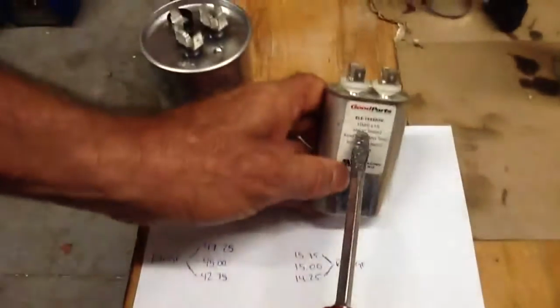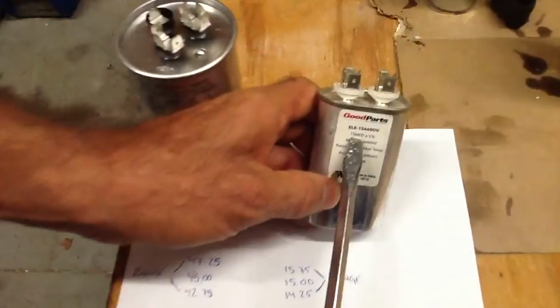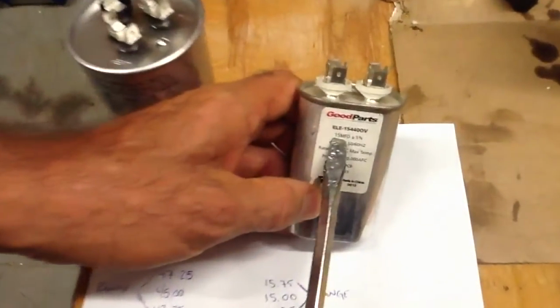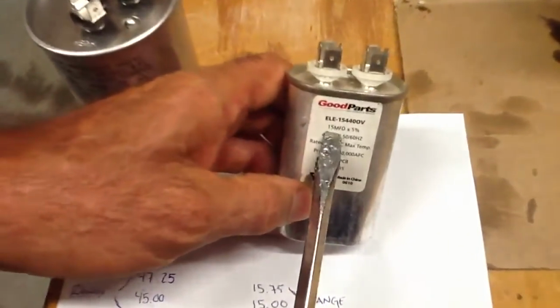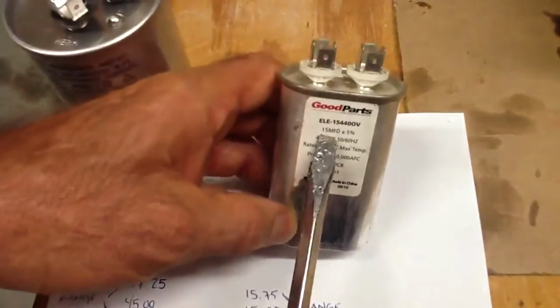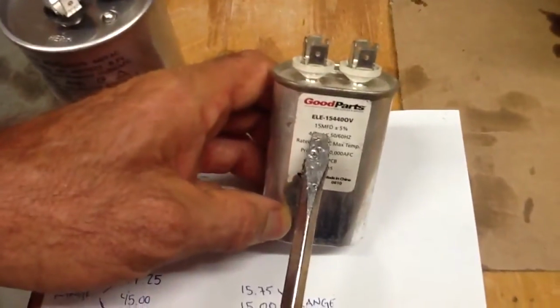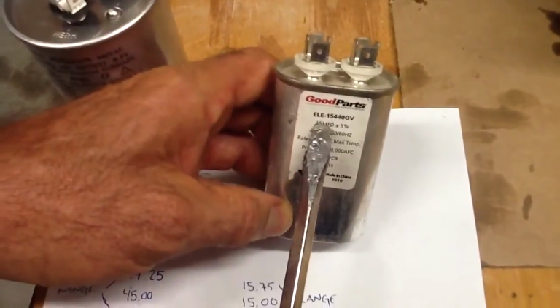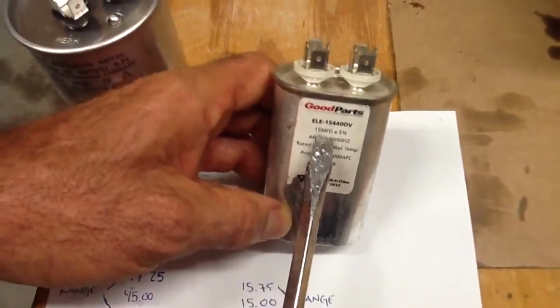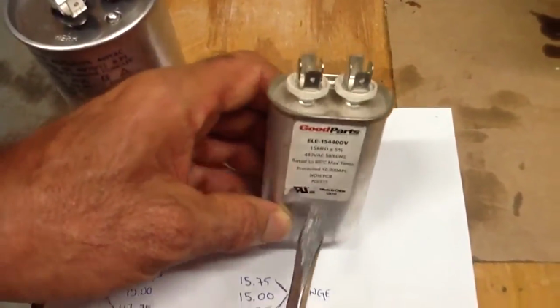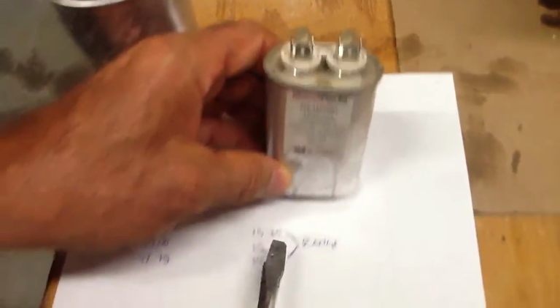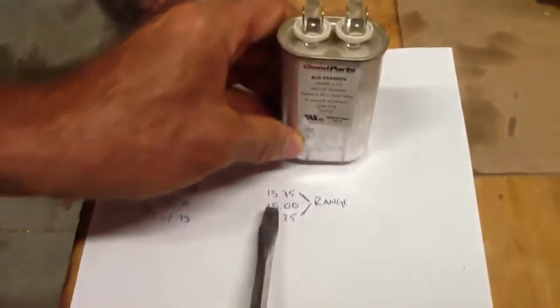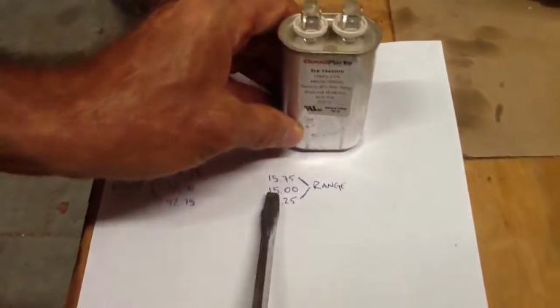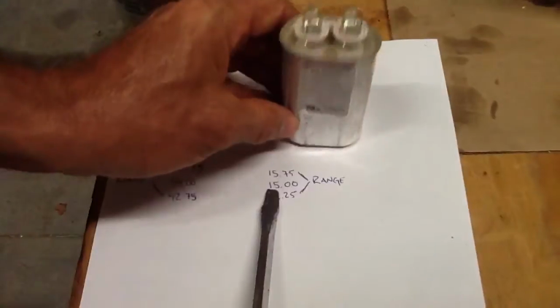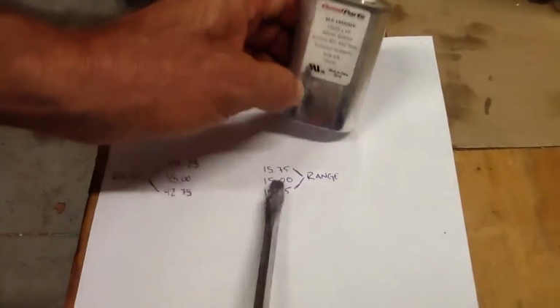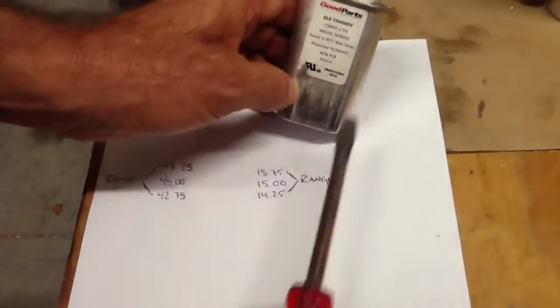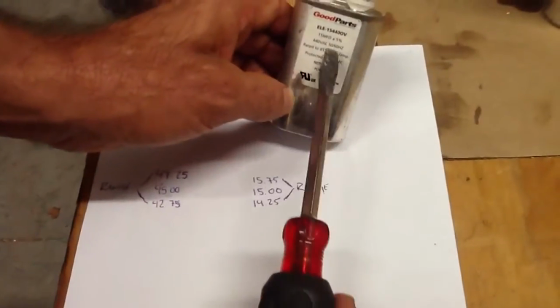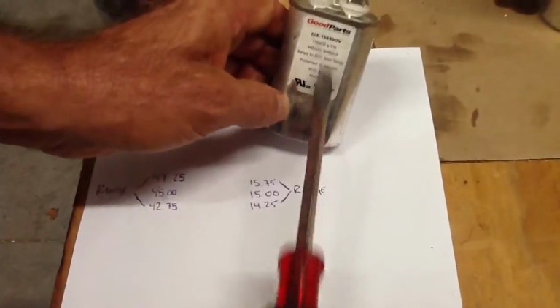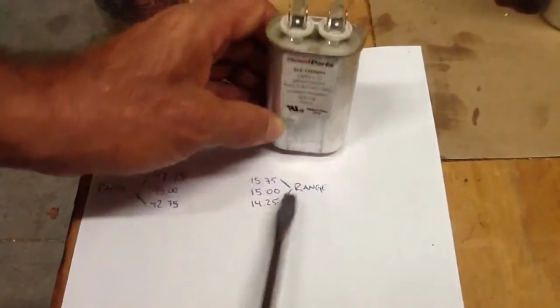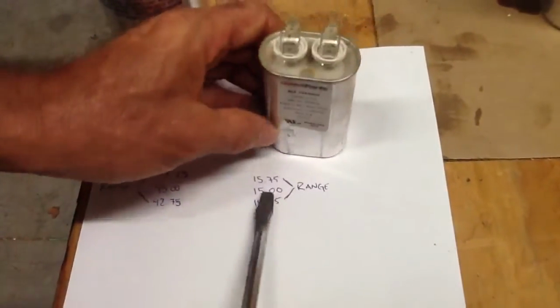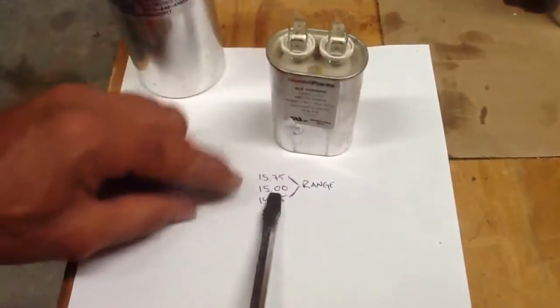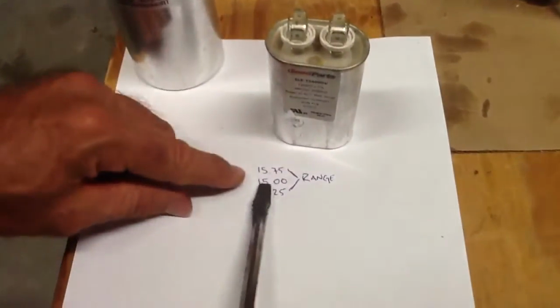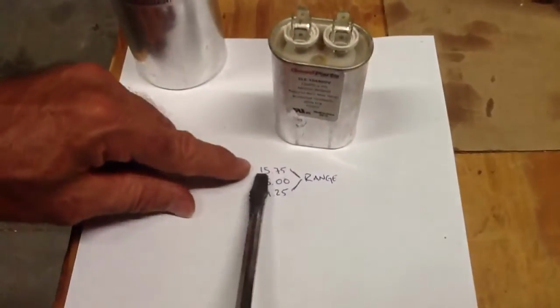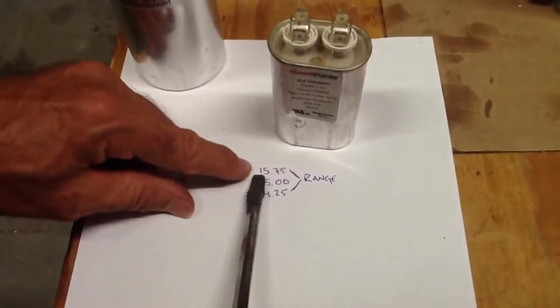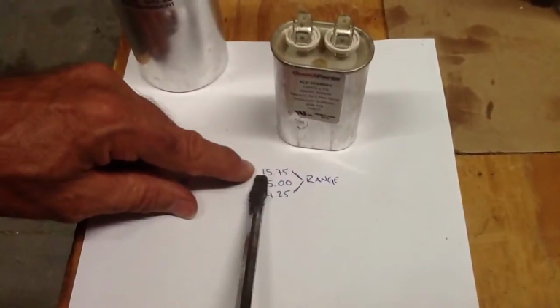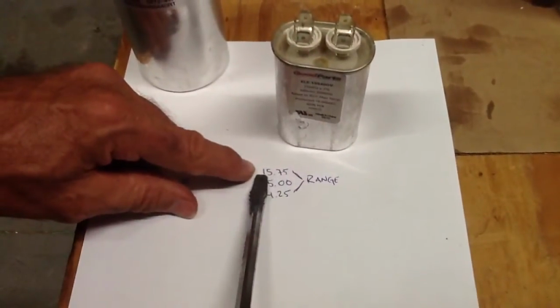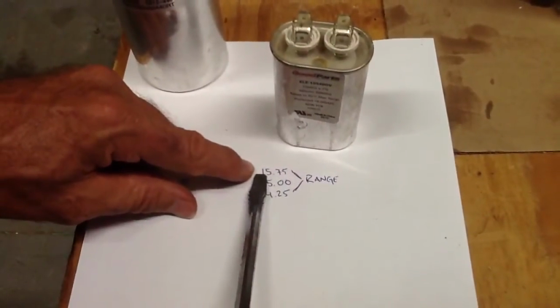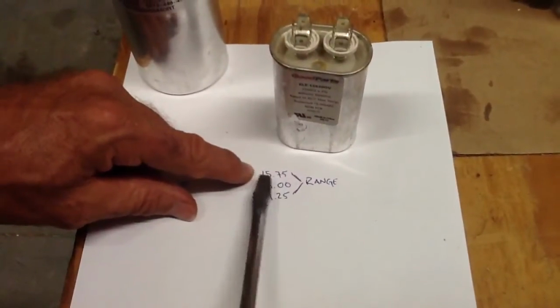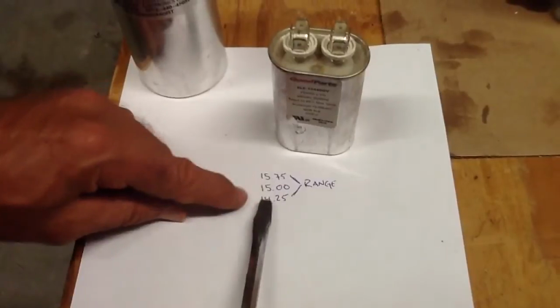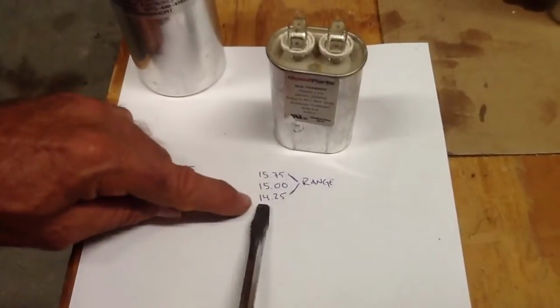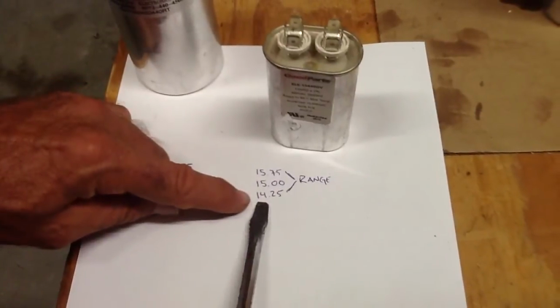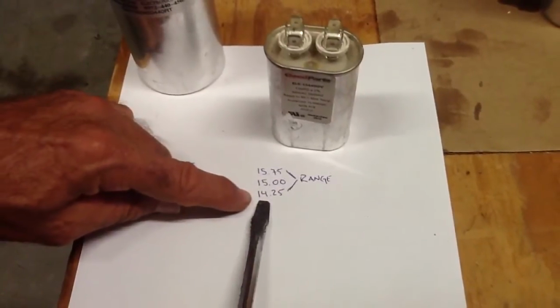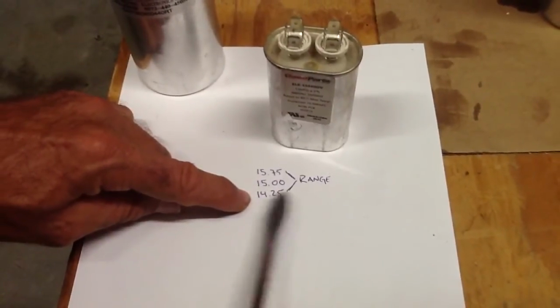Same thing with a single capacitor: 15 microfarad, plus or minus 5% — you can go as high as 15.75 or as low as 14.25.